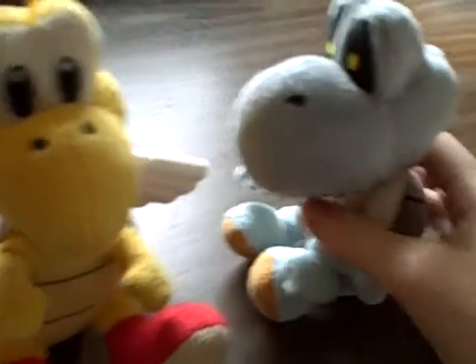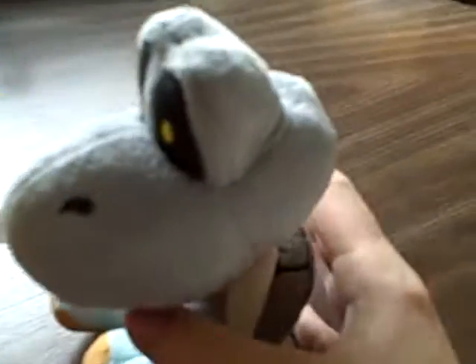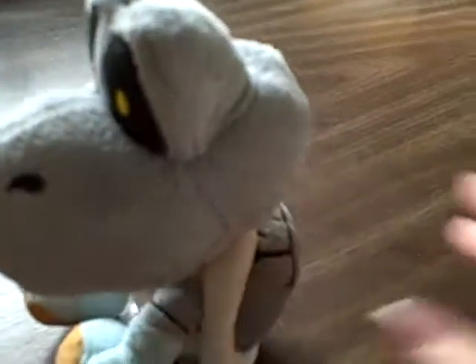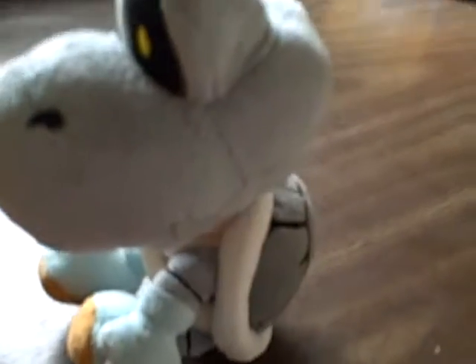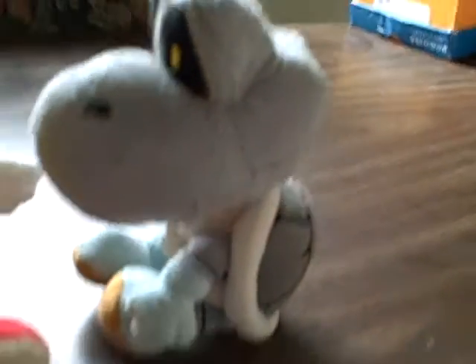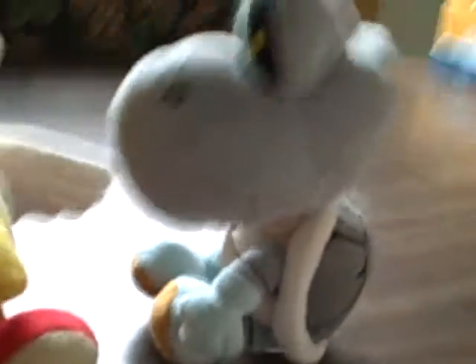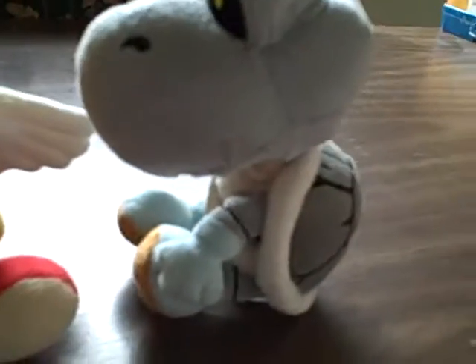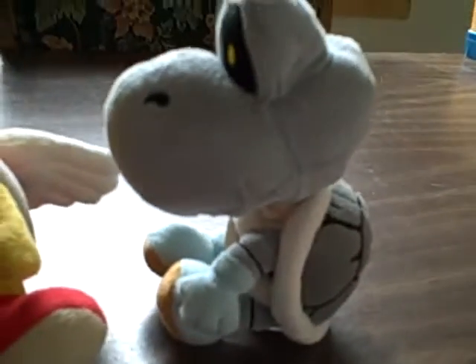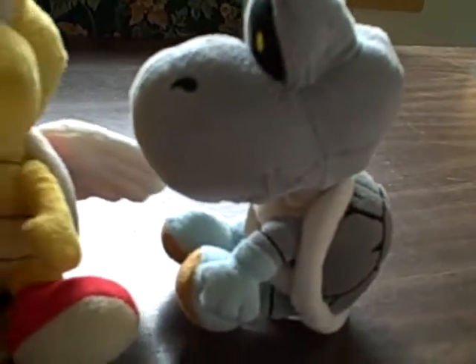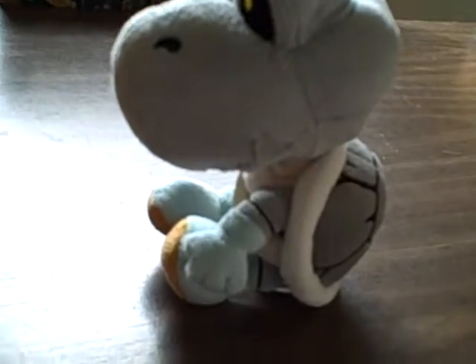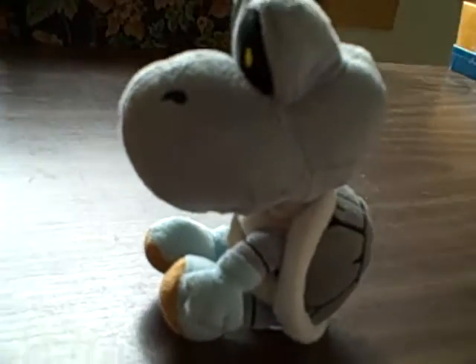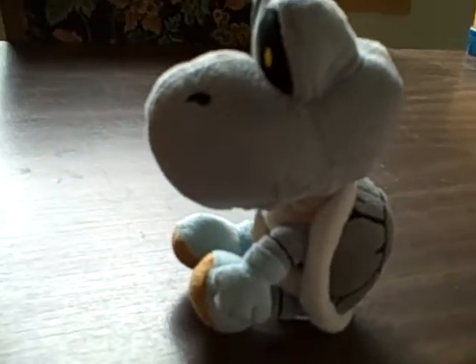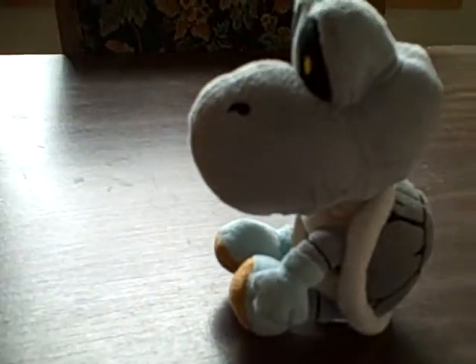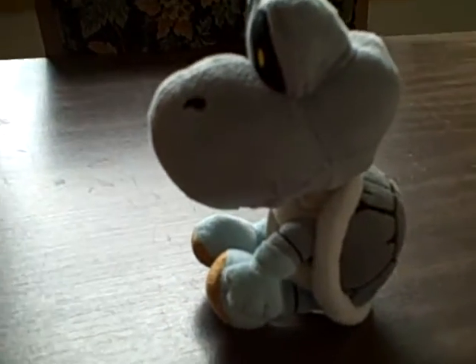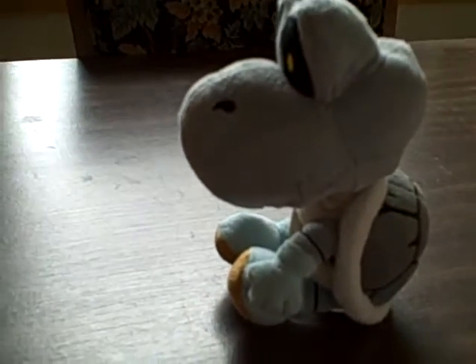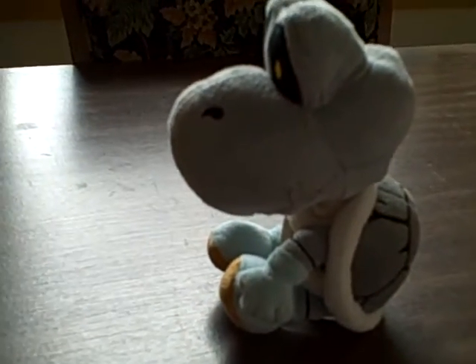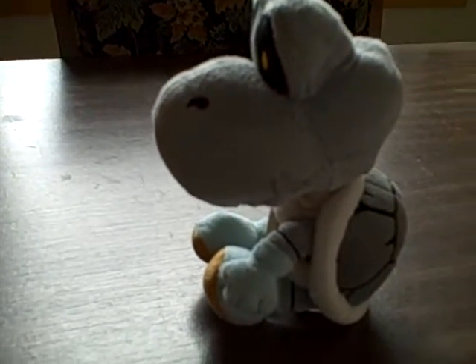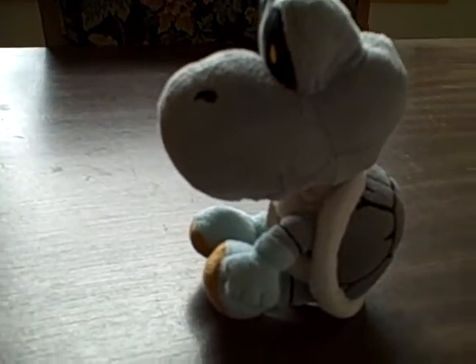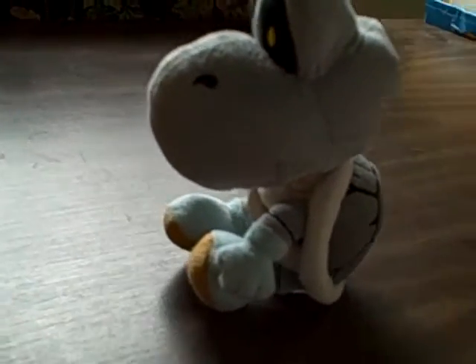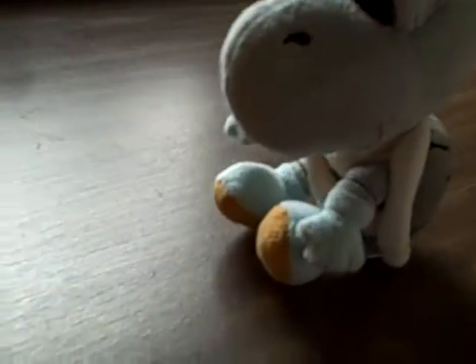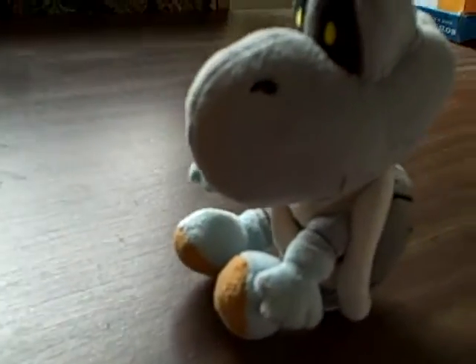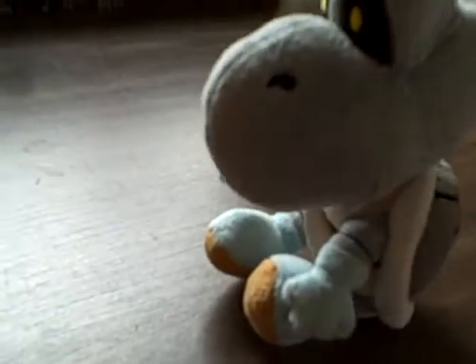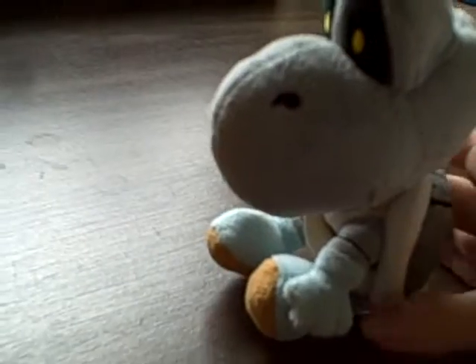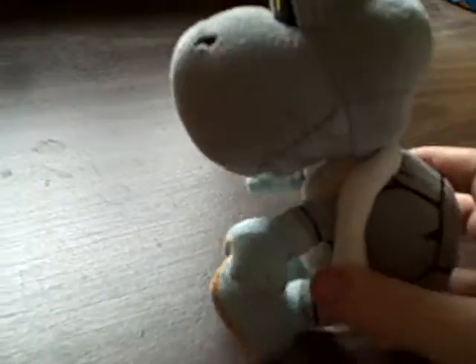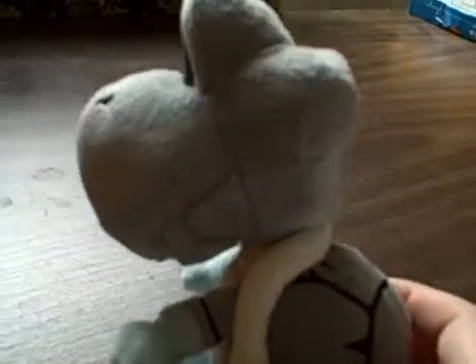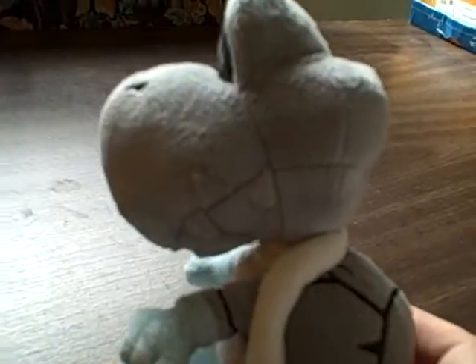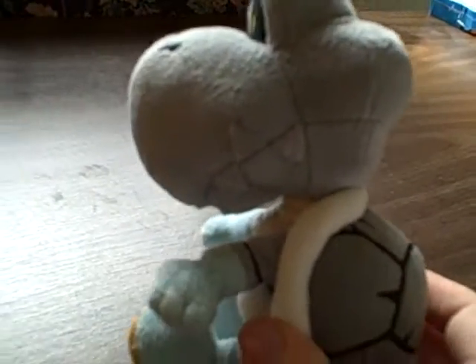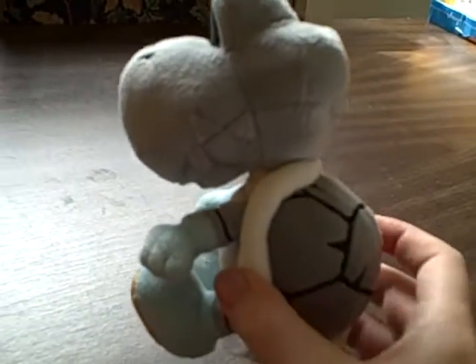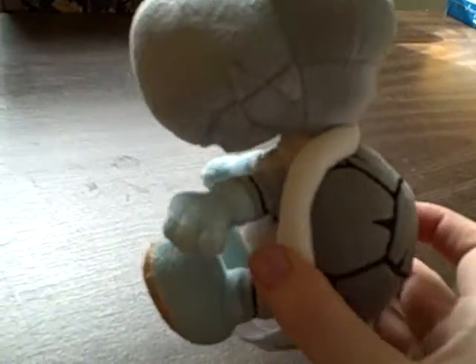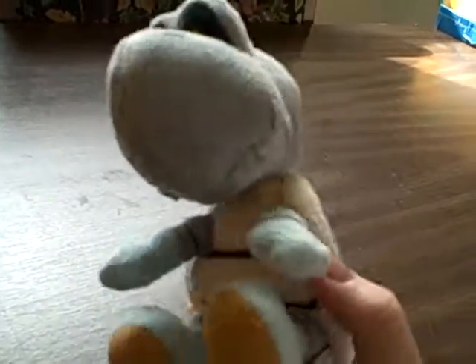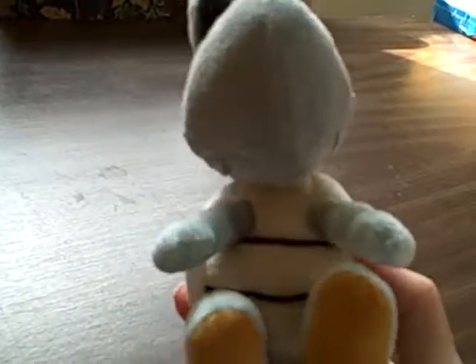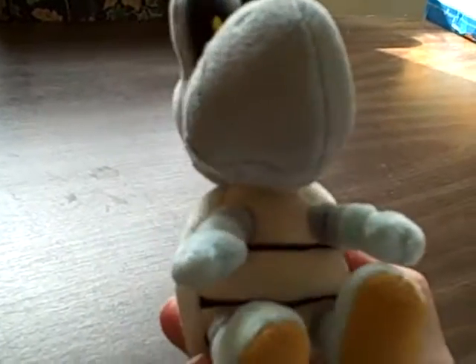So there we have it — the new Dry Bones joining our family. Leave a comment below if you think he's pretty good or not good.